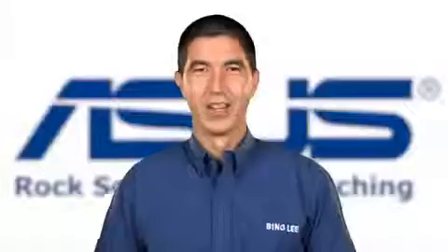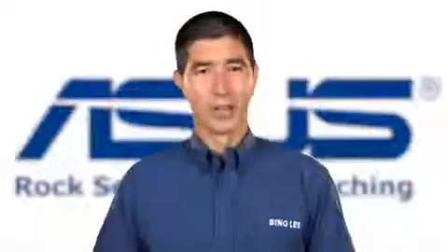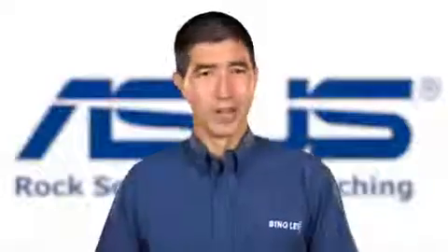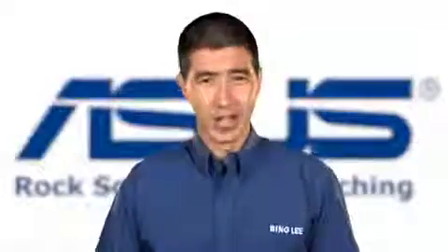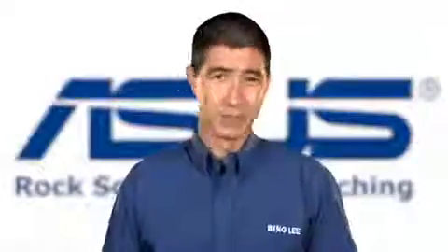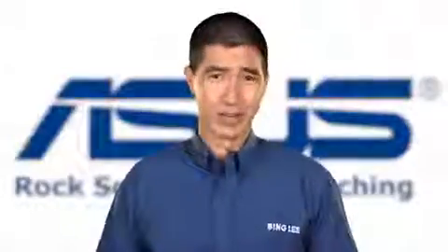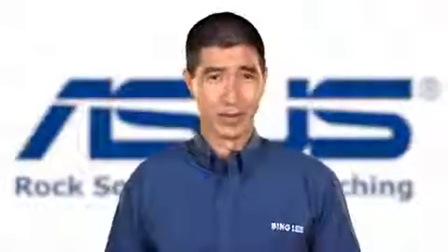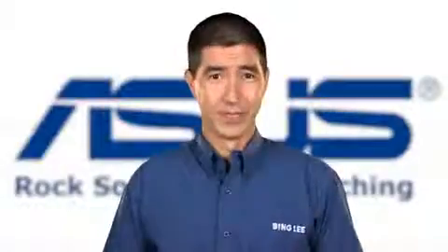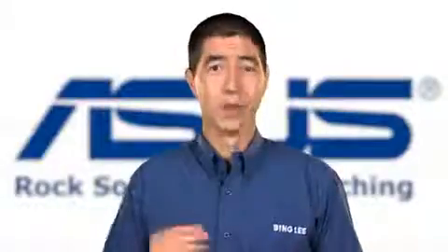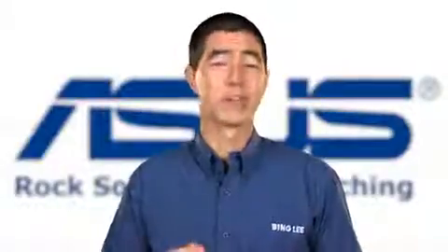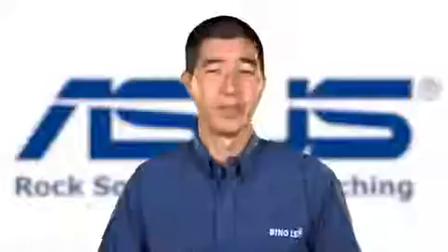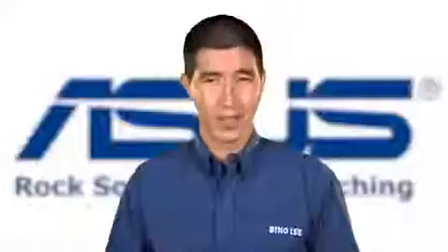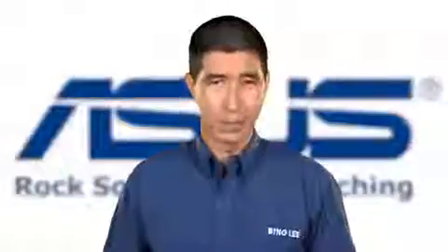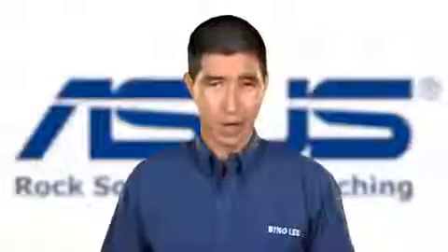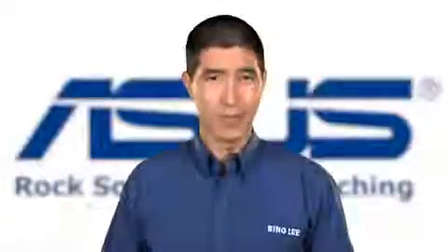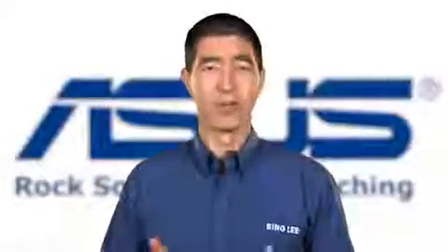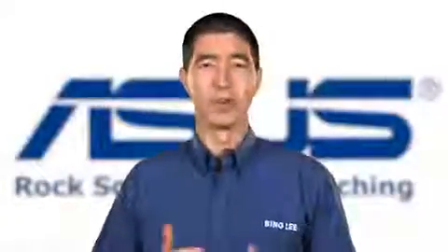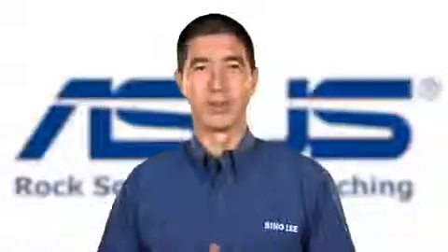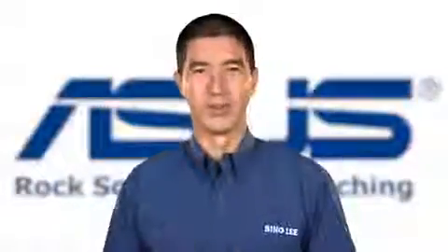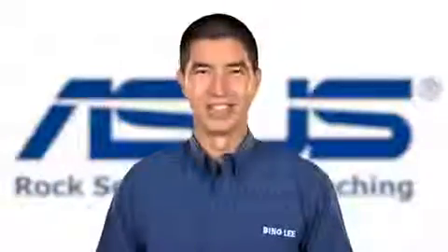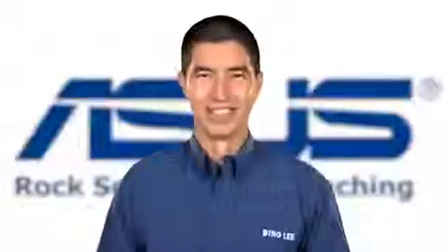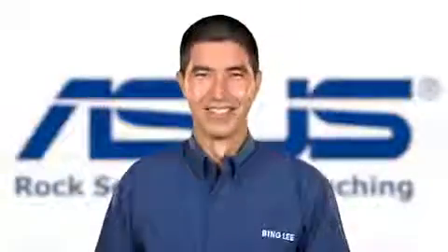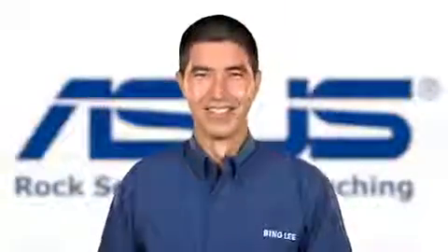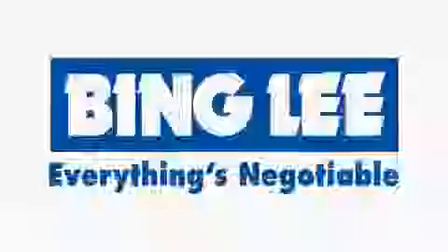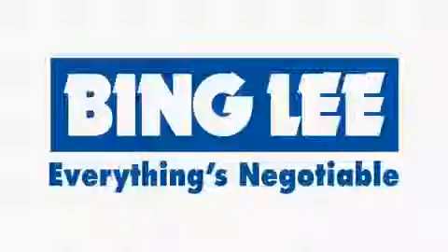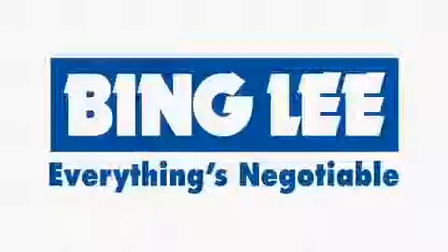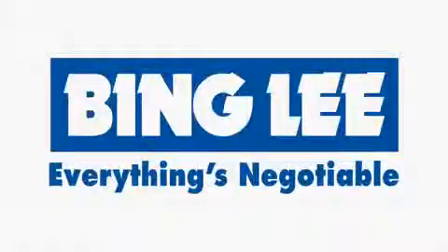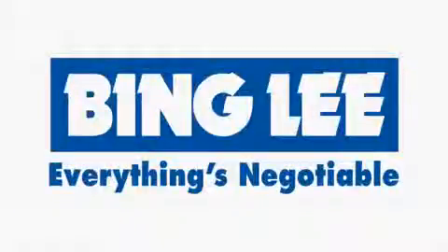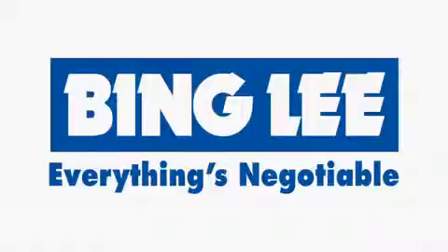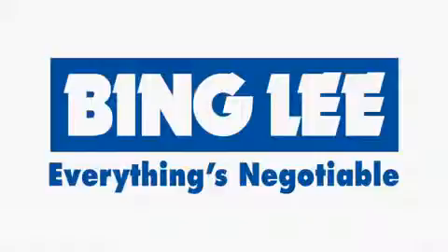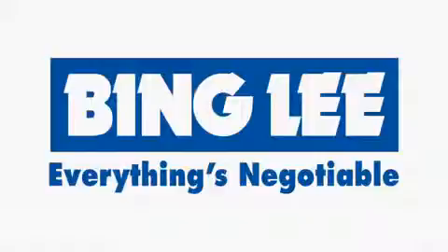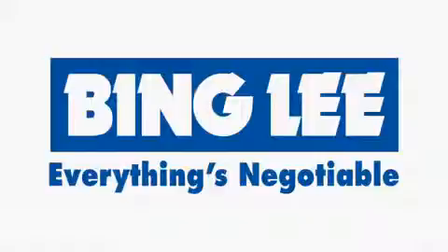So come on in to your nearest Bingley store, and one of our experienced salespeople will help you find what you're looking for.